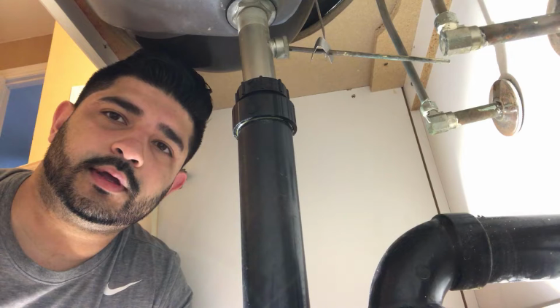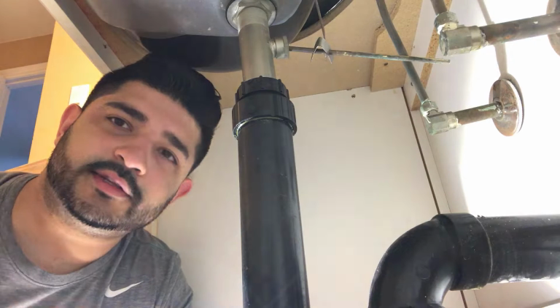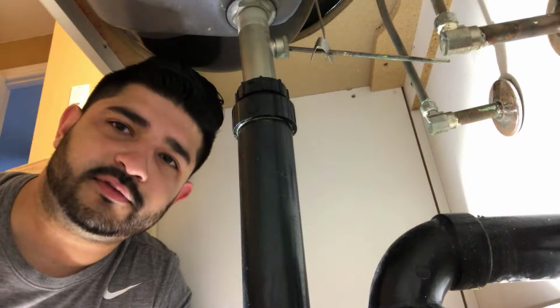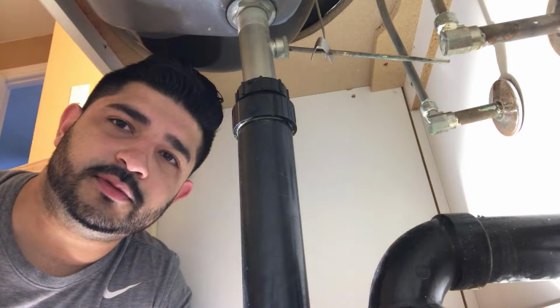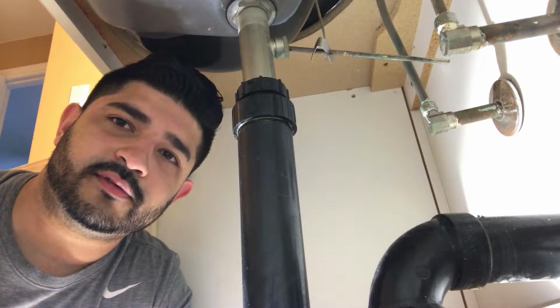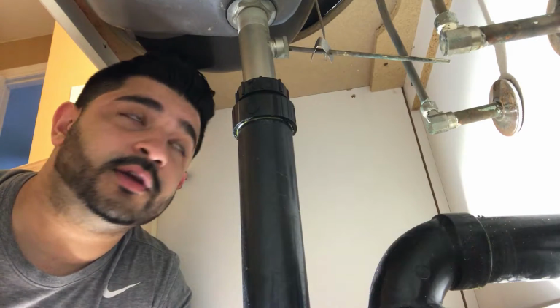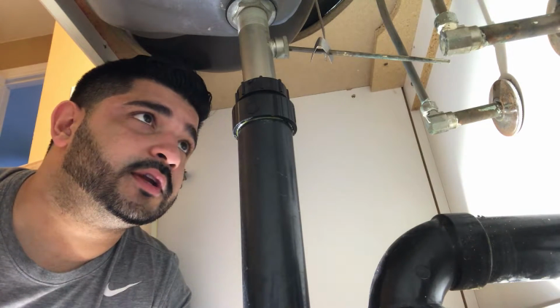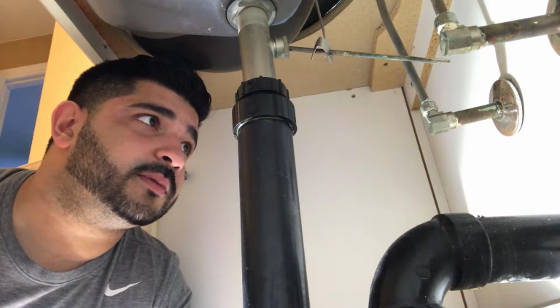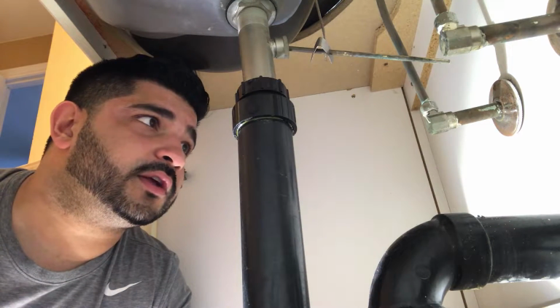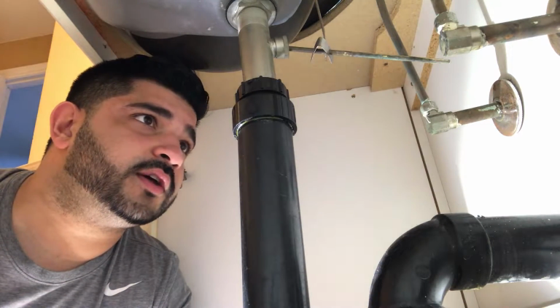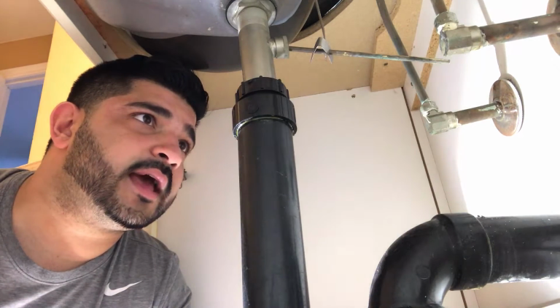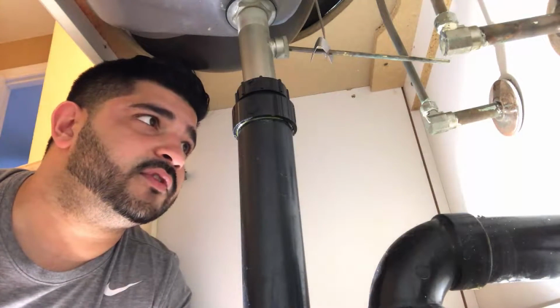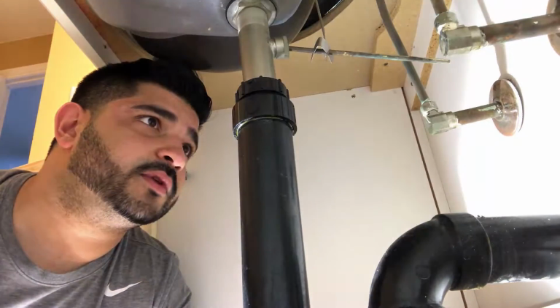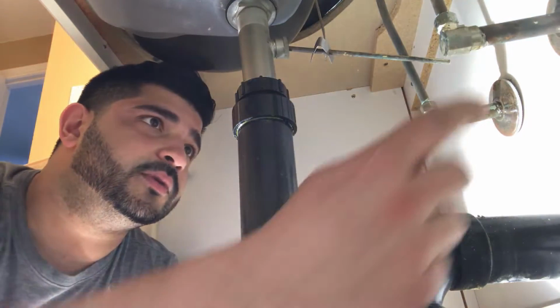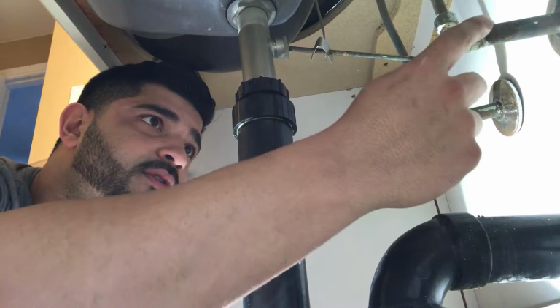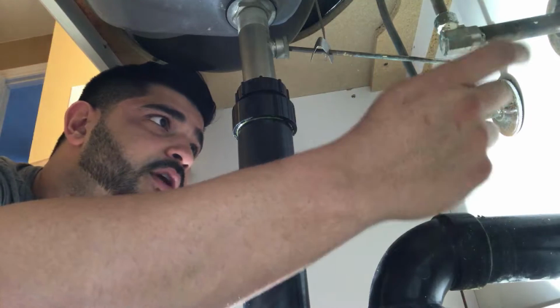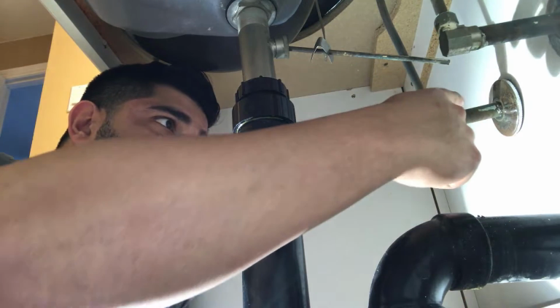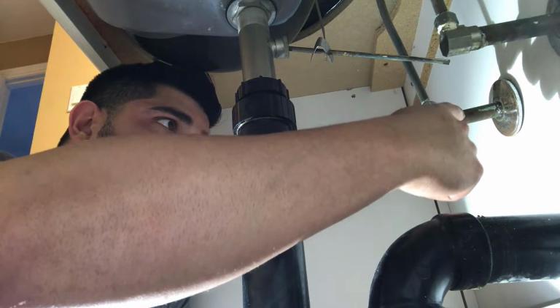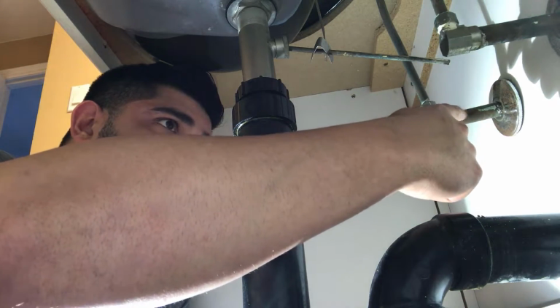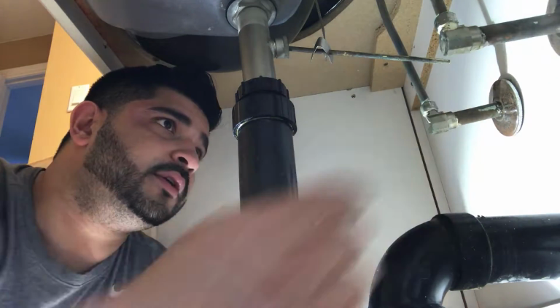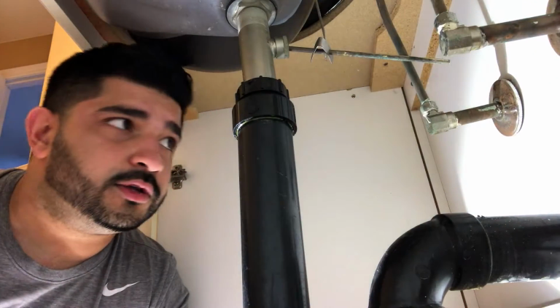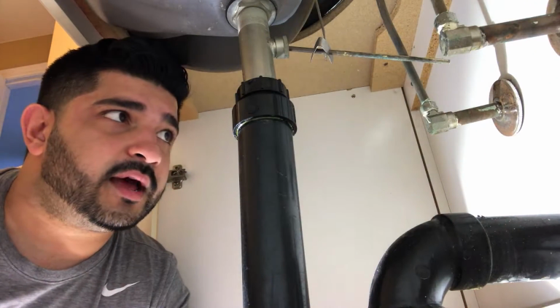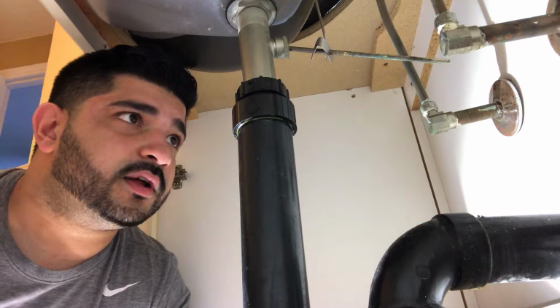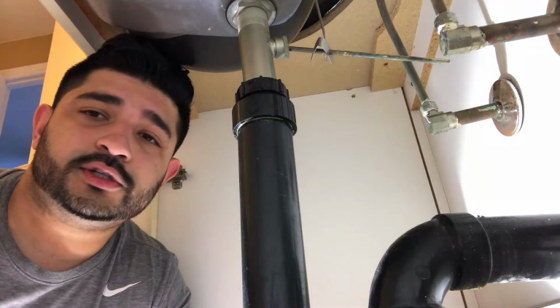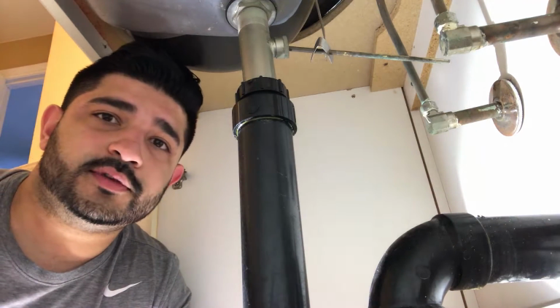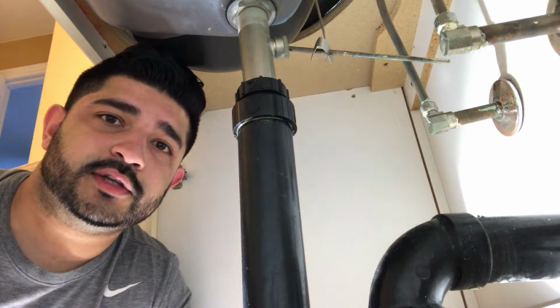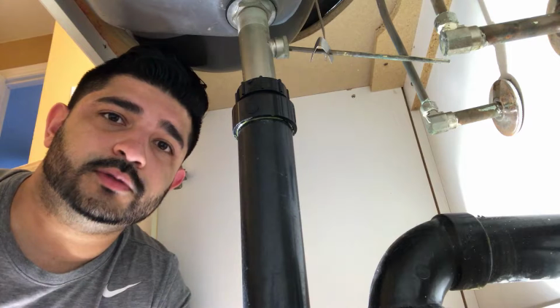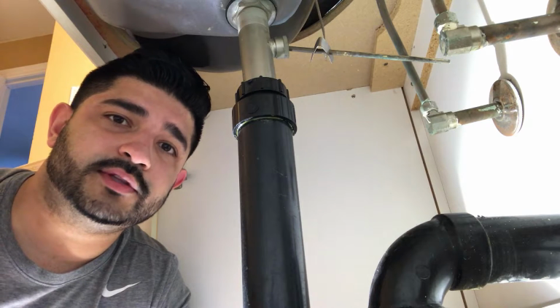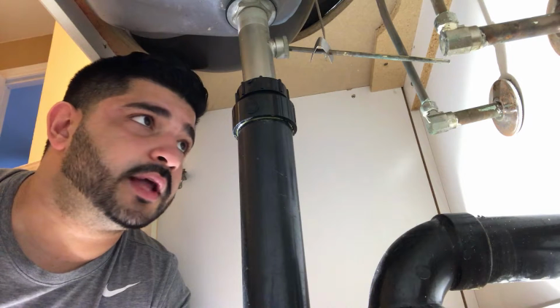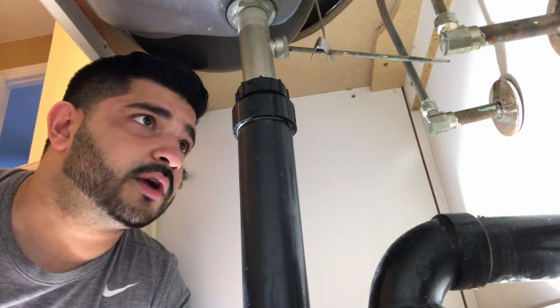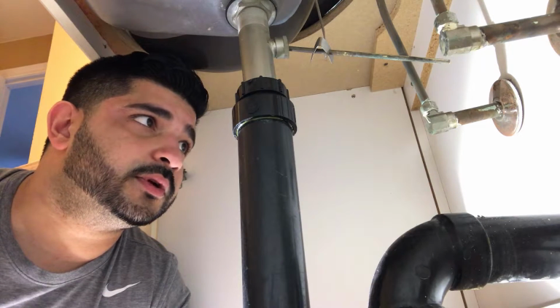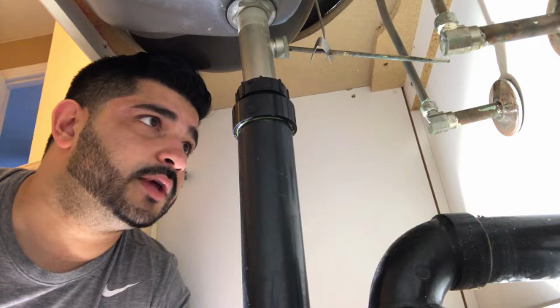Hey guys, it's Ali from Masterpiece Renovation. Today we're going to be installing a new faucet. The first thing we're going to do is install shutoff valves because there aren't any here. You might have leaking shutoffs, in which case you should replace them — this is a good opportunity to do that.